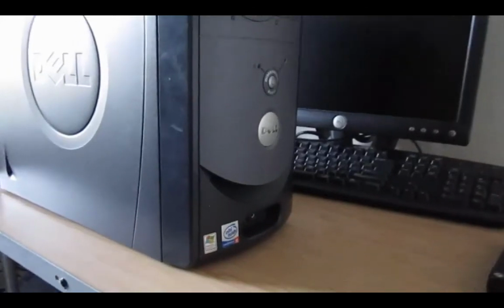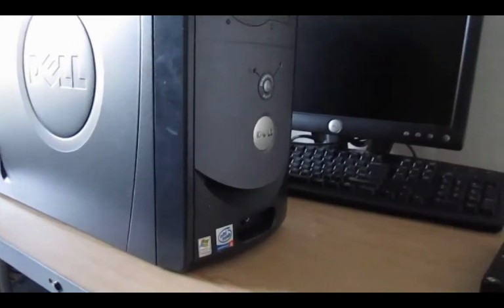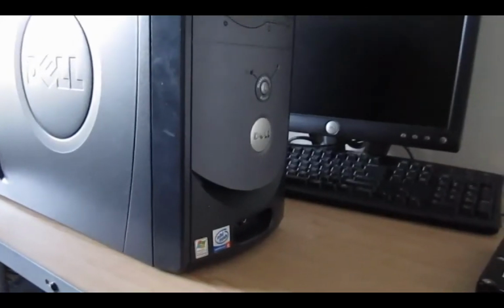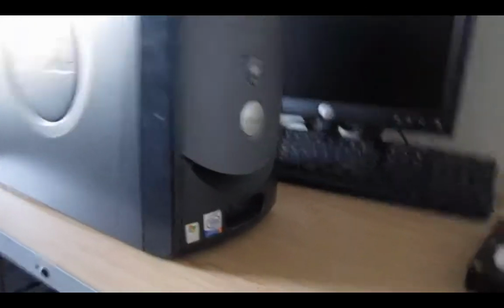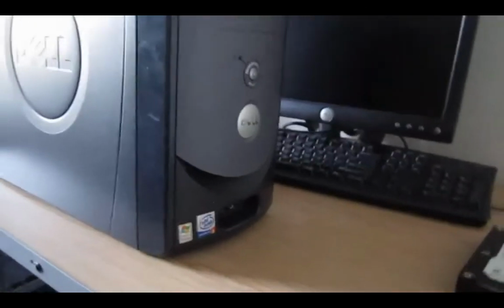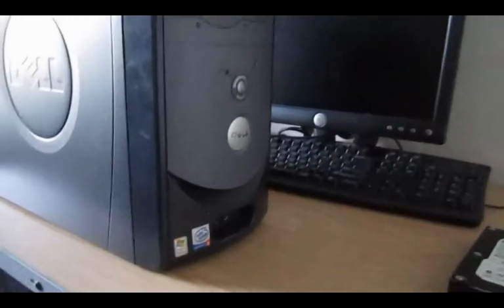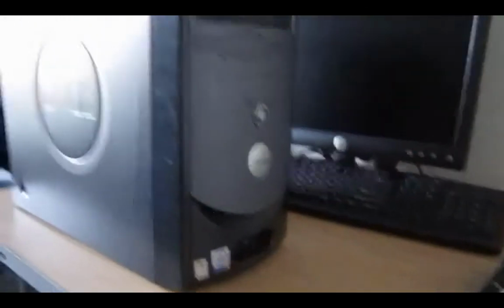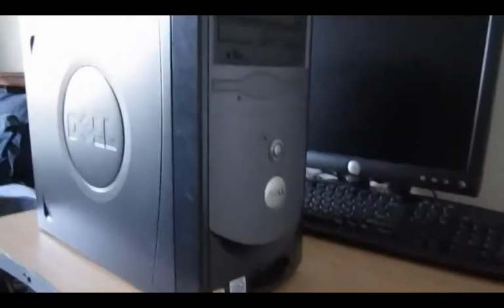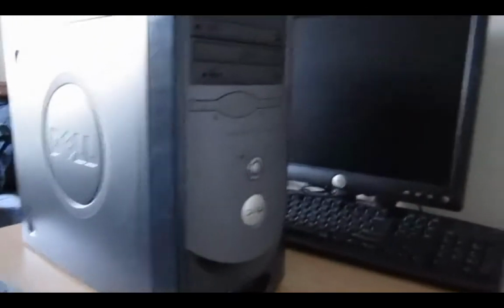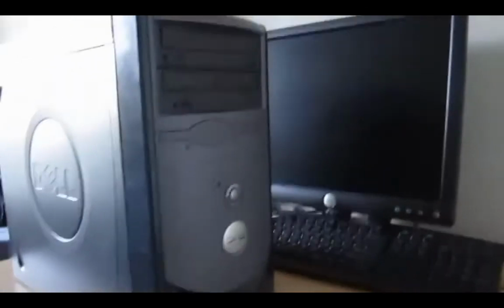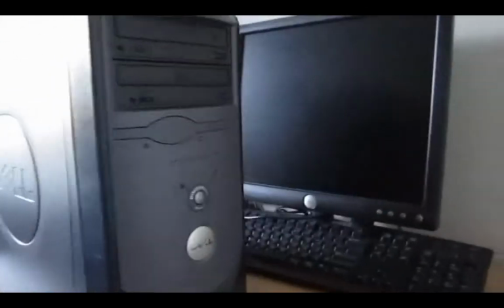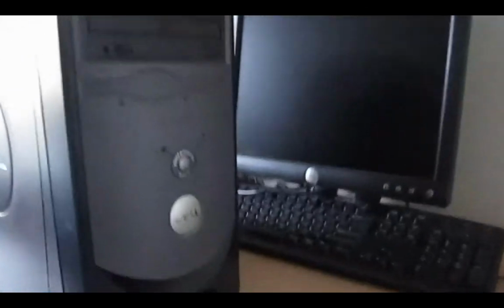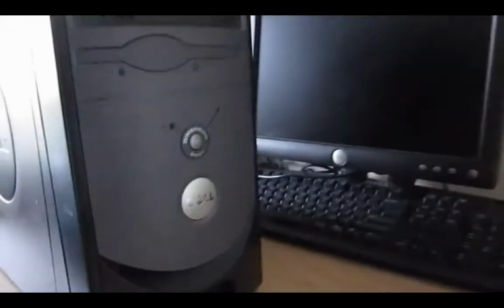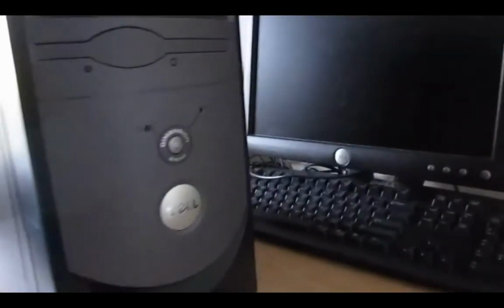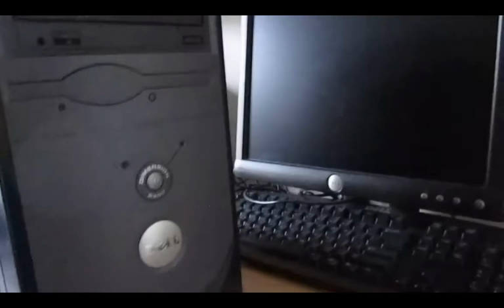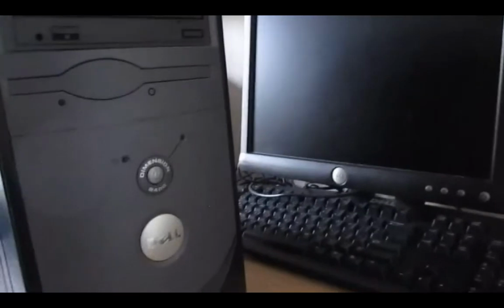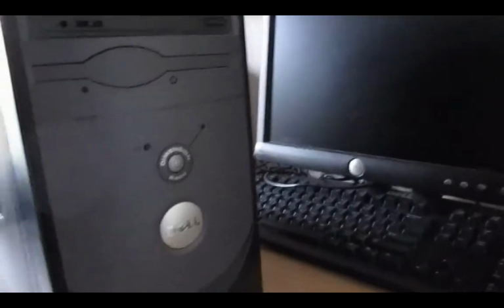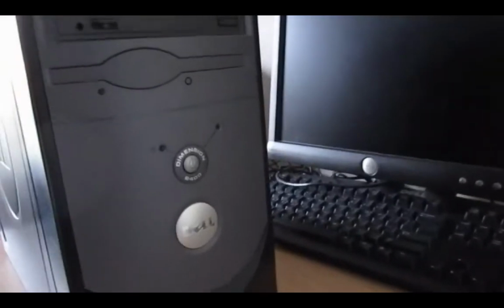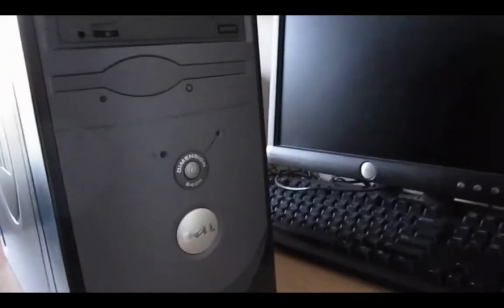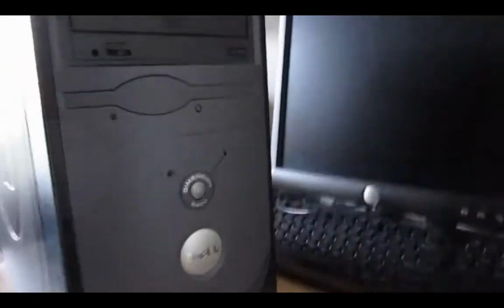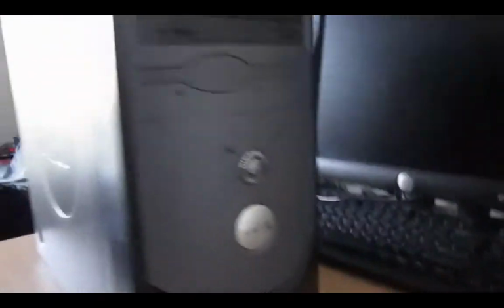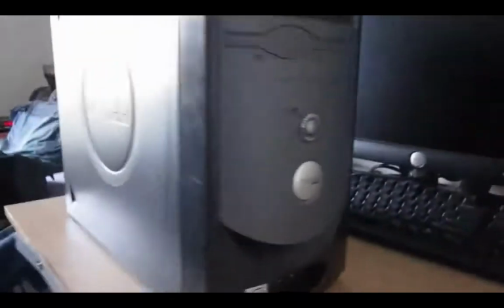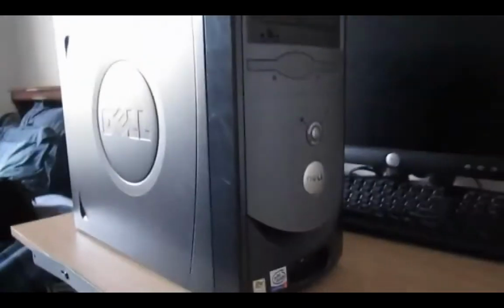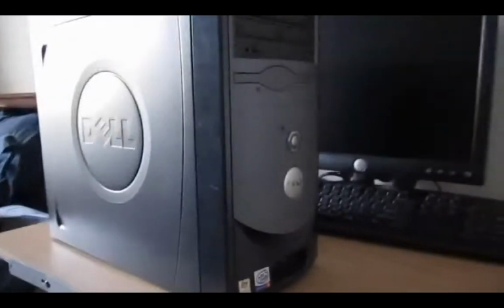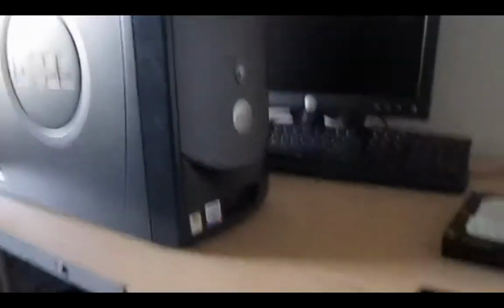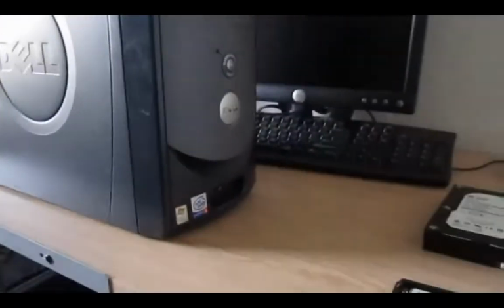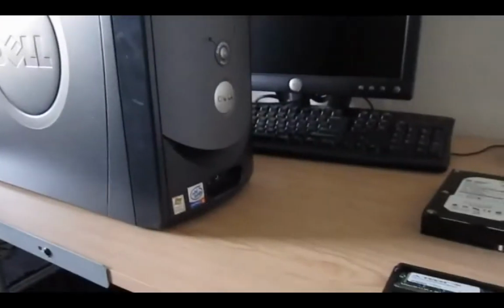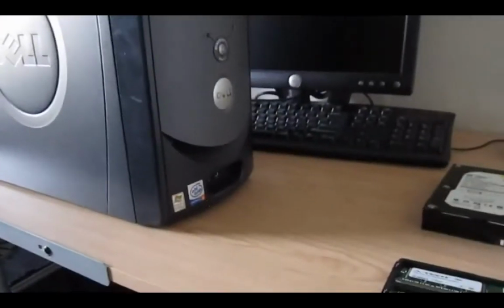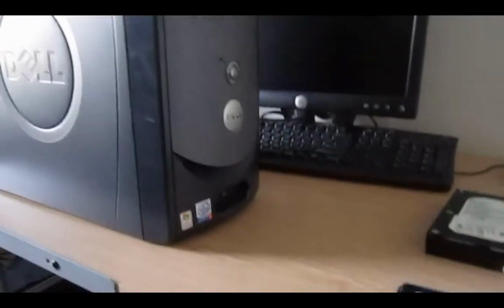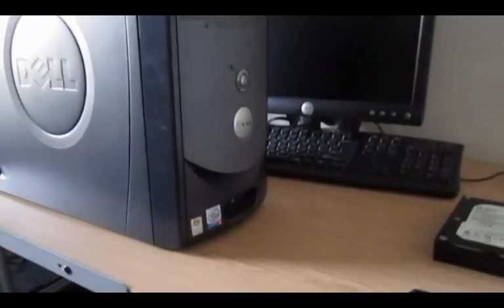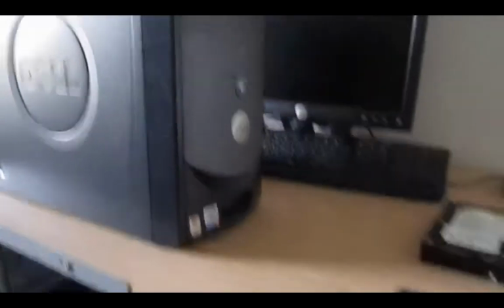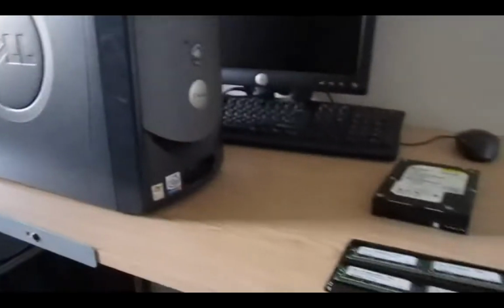What's going on guys? Here I am in front of the Dell Dimension 2400 for an awesome video that we're going to be working on. It's a little project.